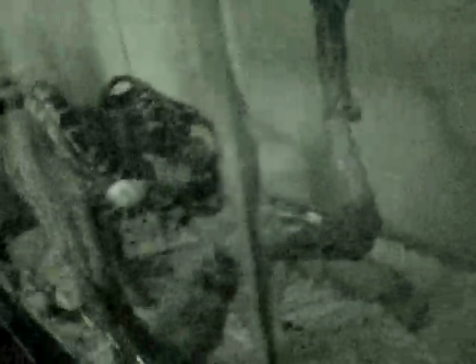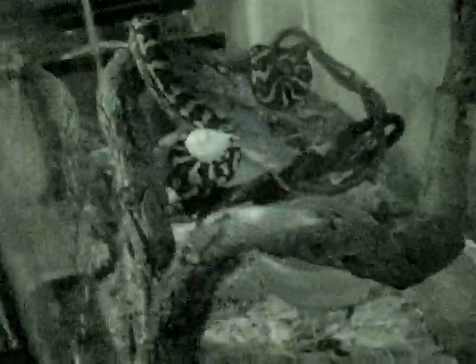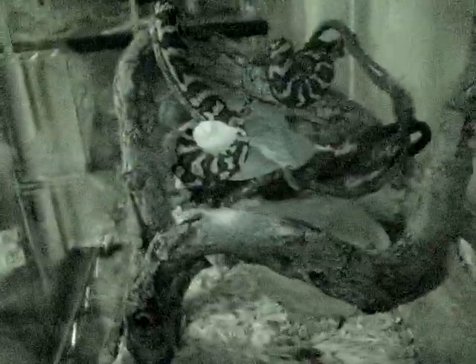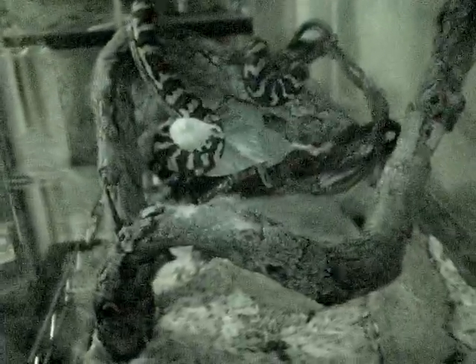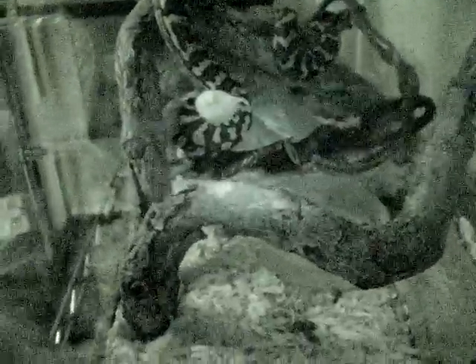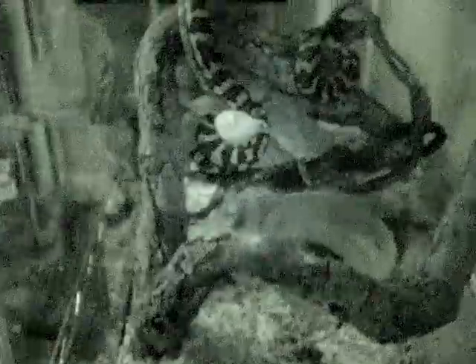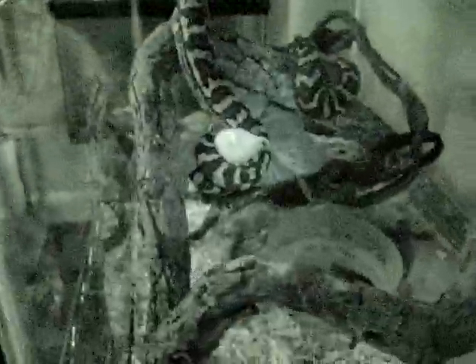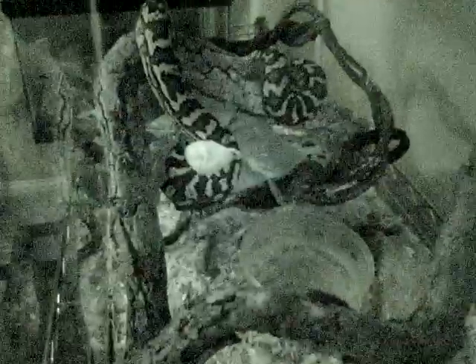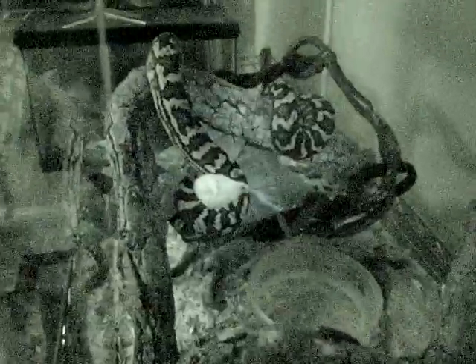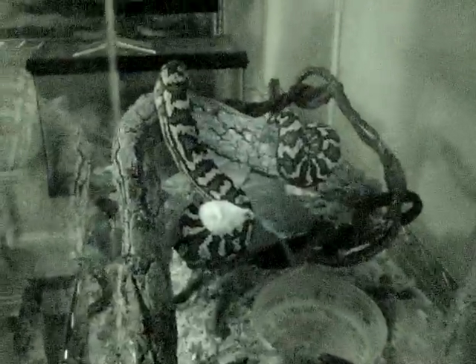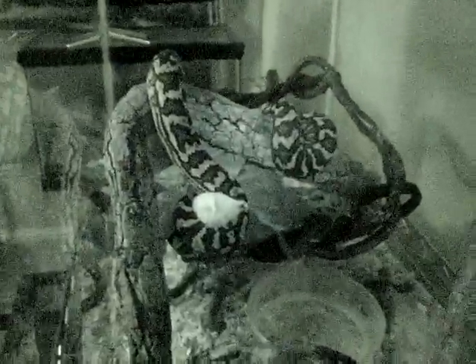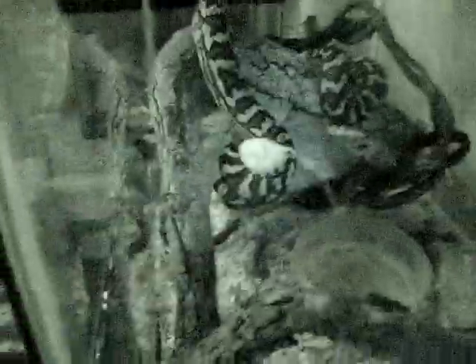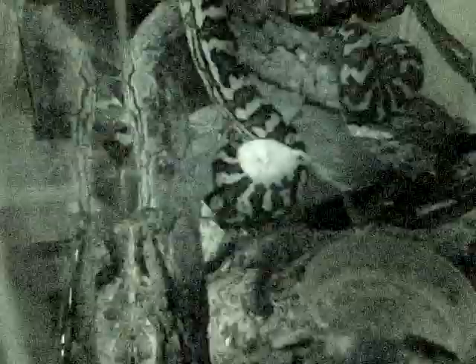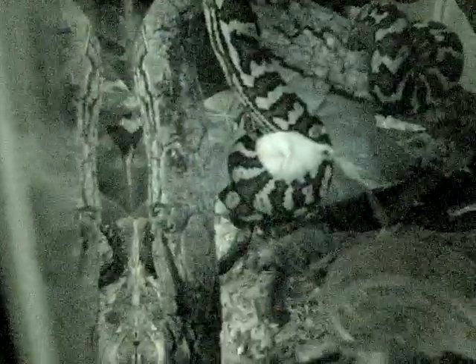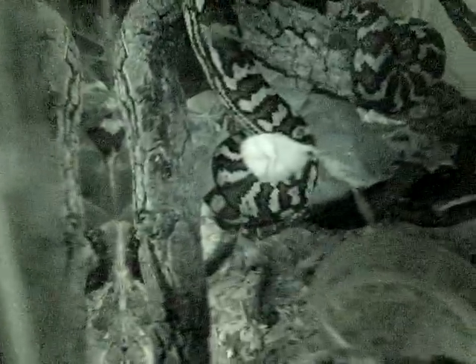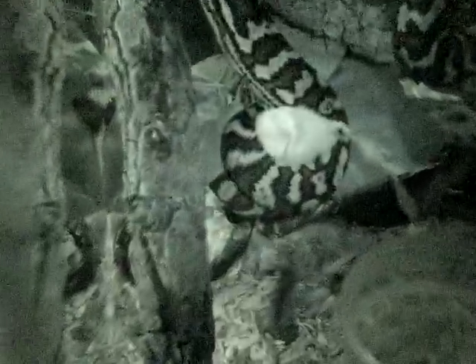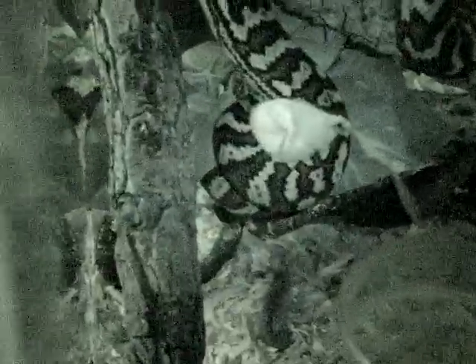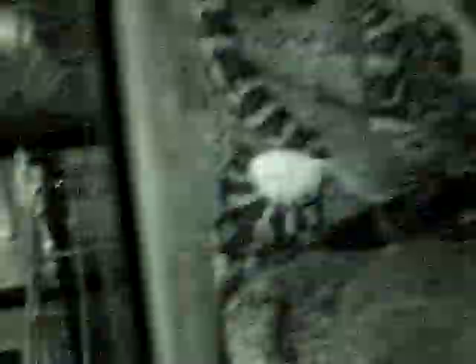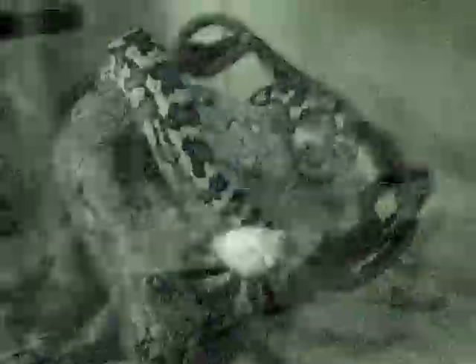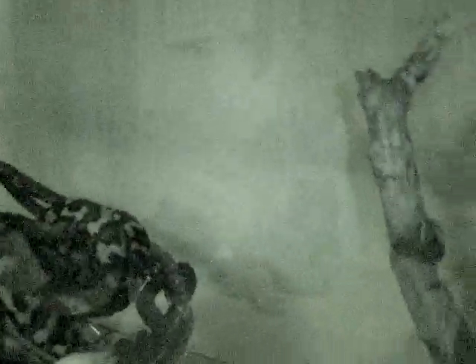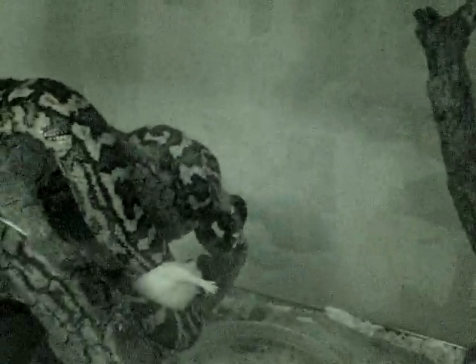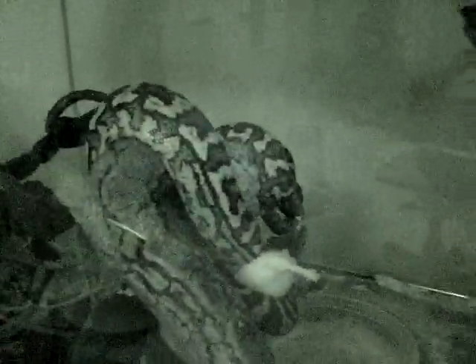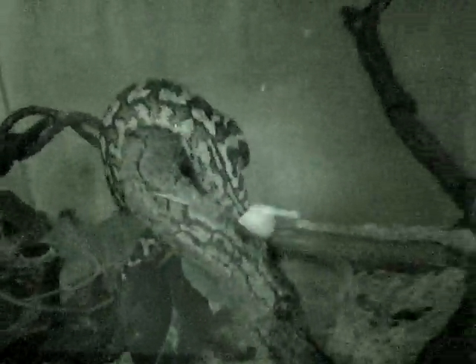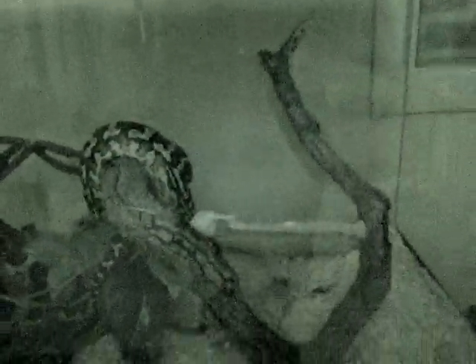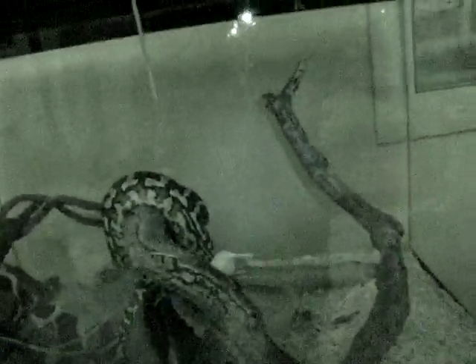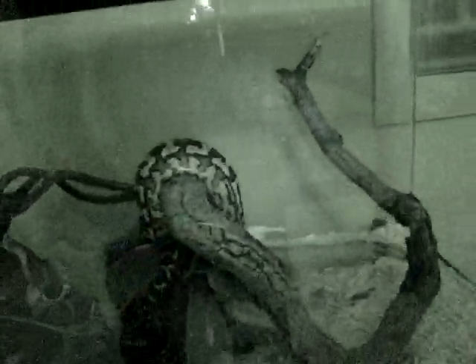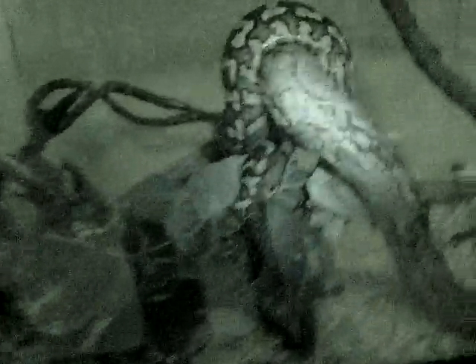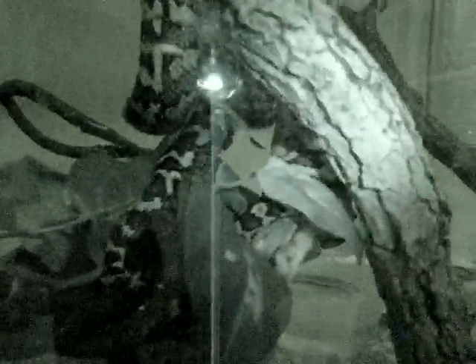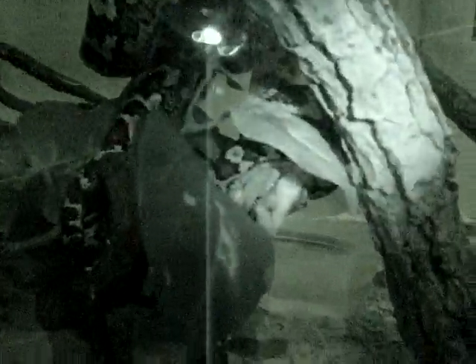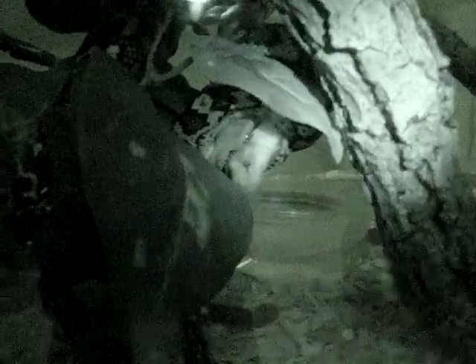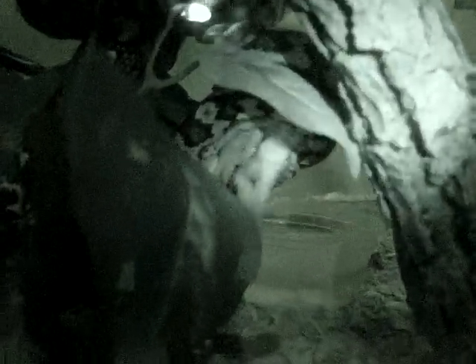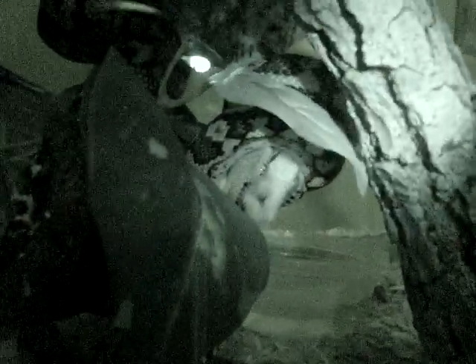This is how arboreal constrictors like this work — anchor around the tree, and then in mid-air just kind of wrap around it. Carpet pythons are awesome.